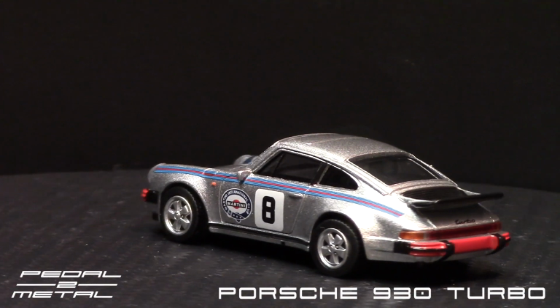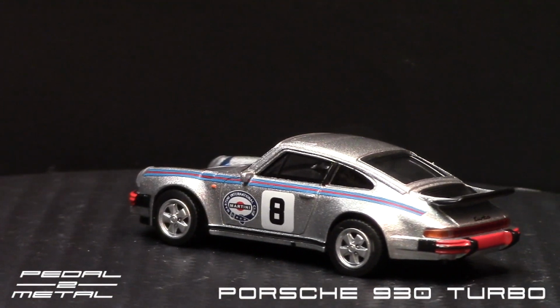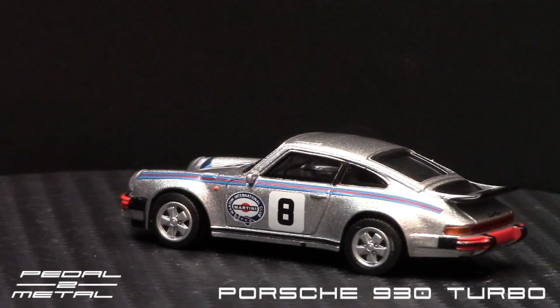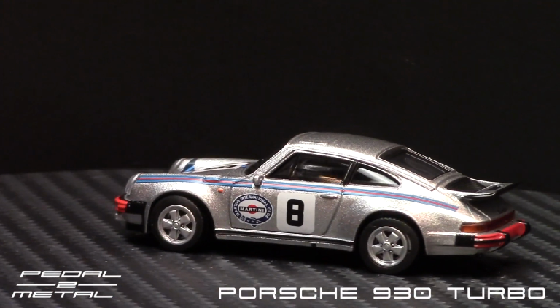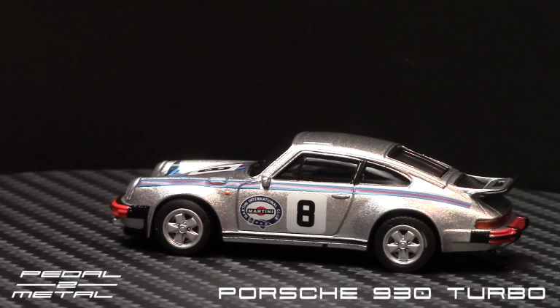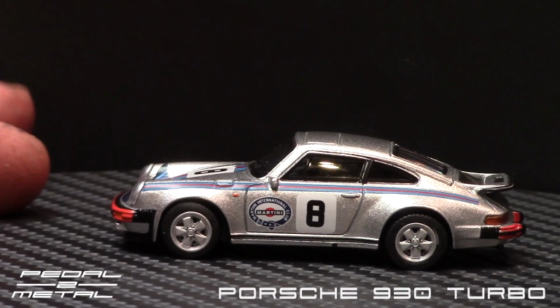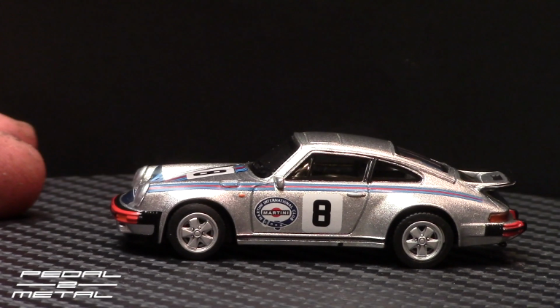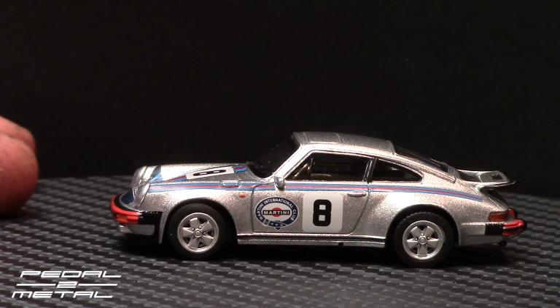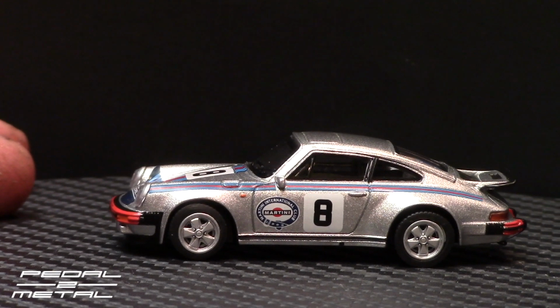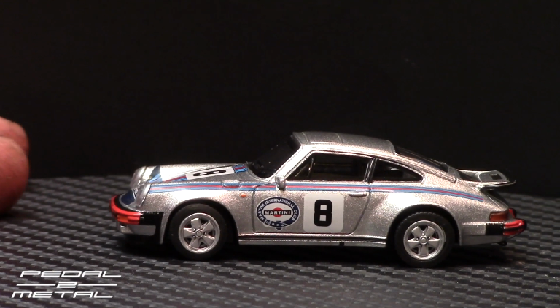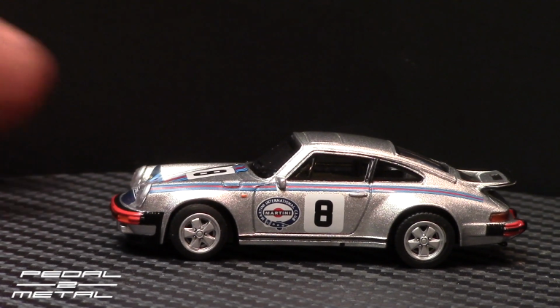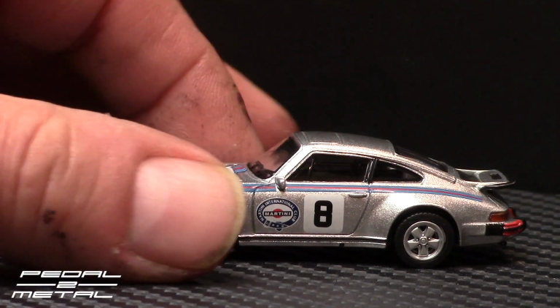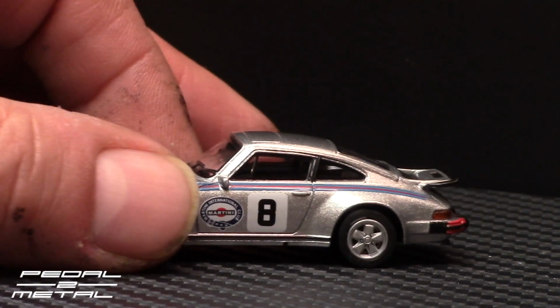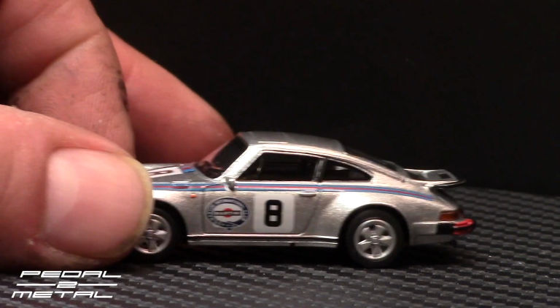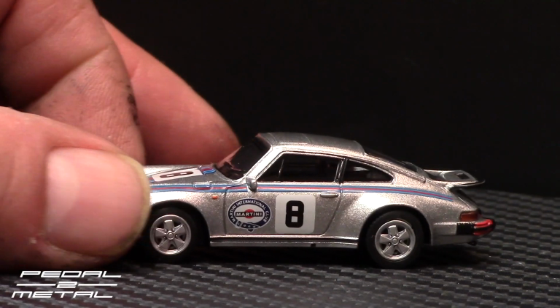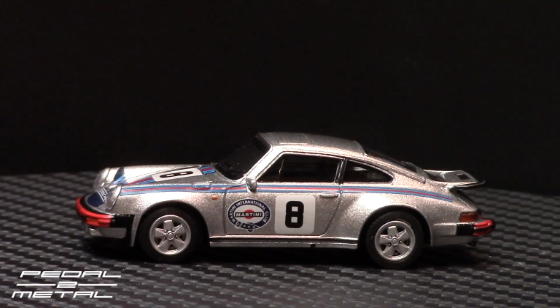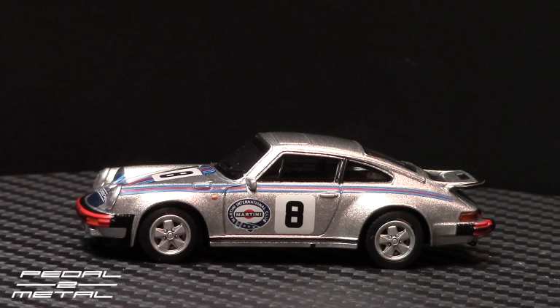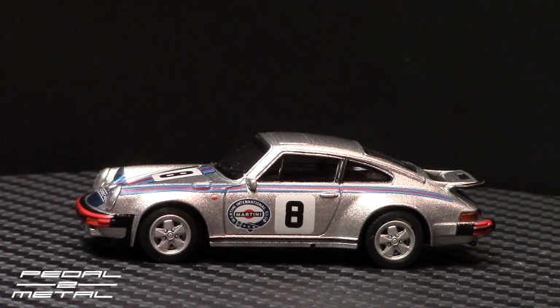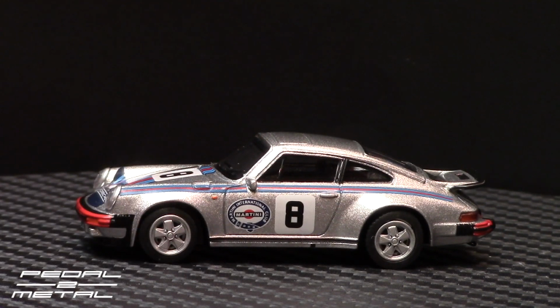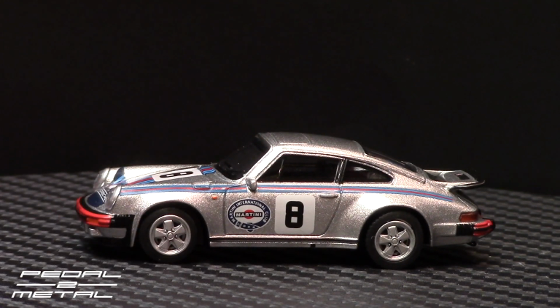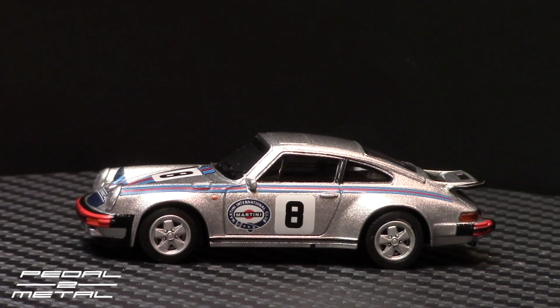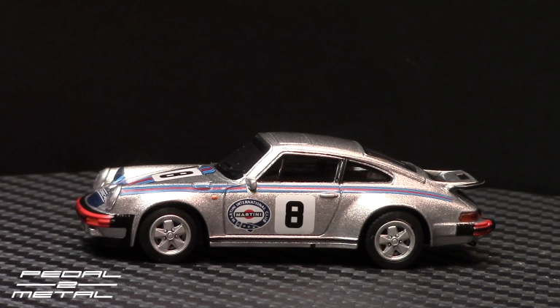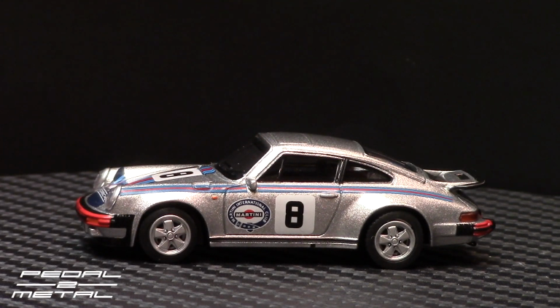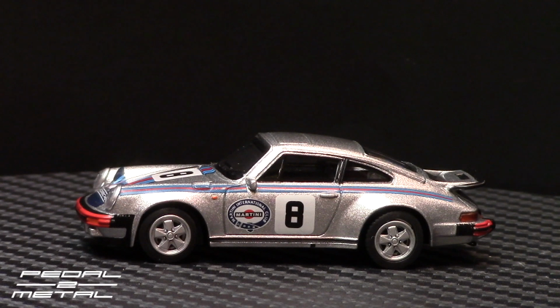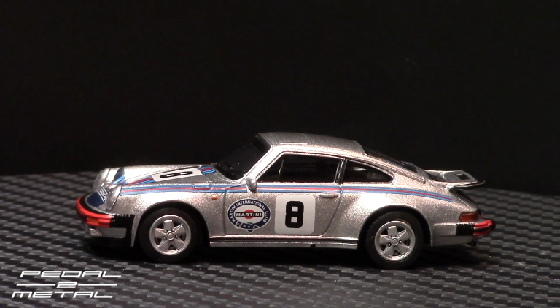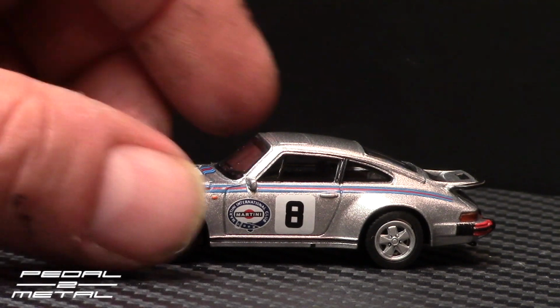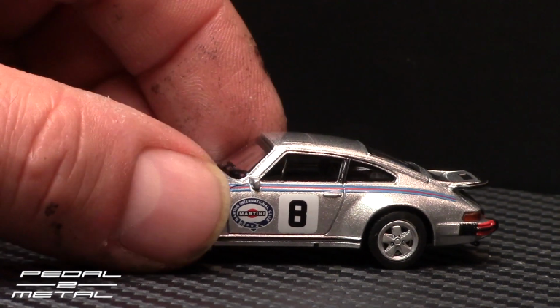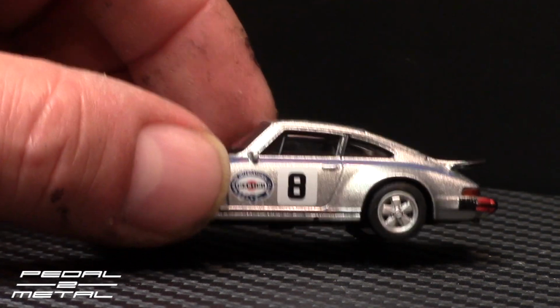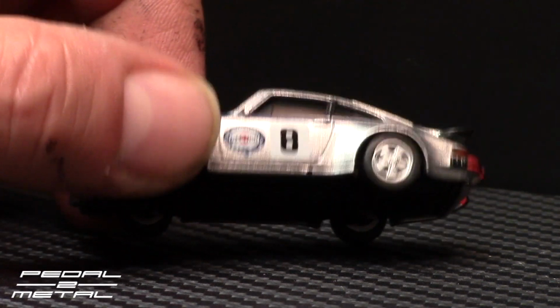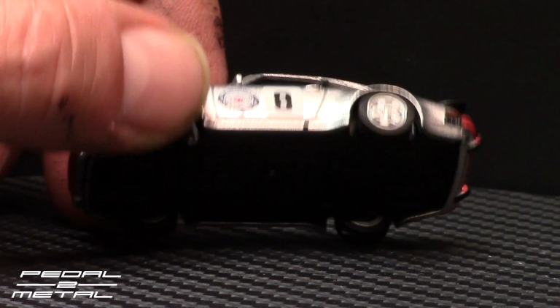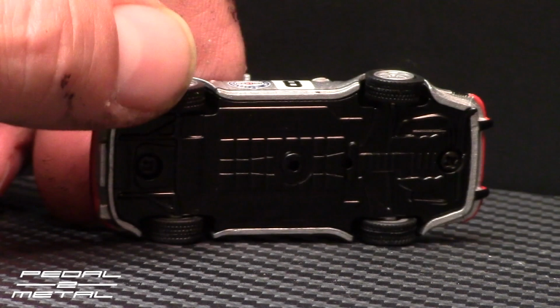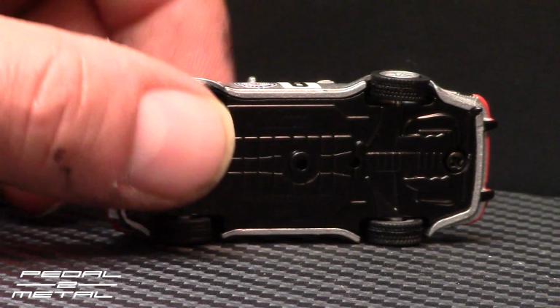This will most likely go in my personal collection. It's kind of a shame I didn't have this the other month when I did my 930 Turbo video — I had all different makes and models, and this would have been cool to include.